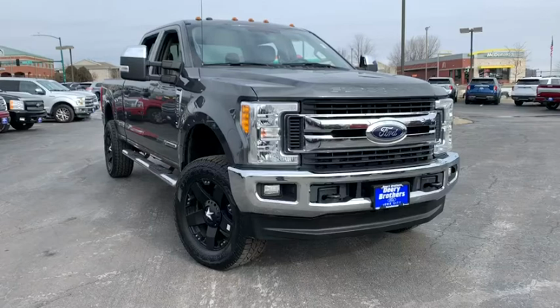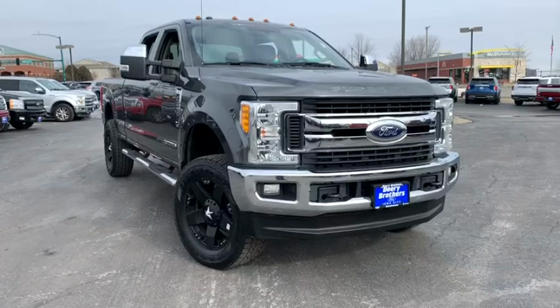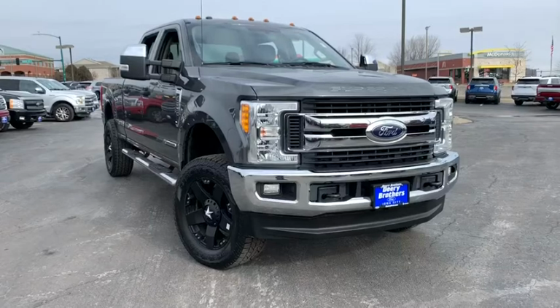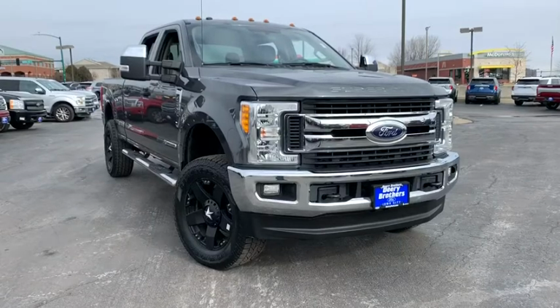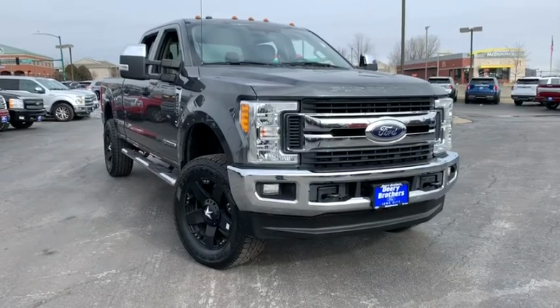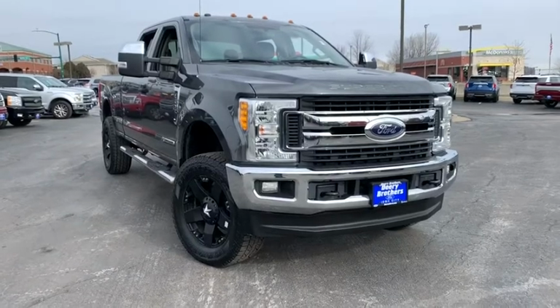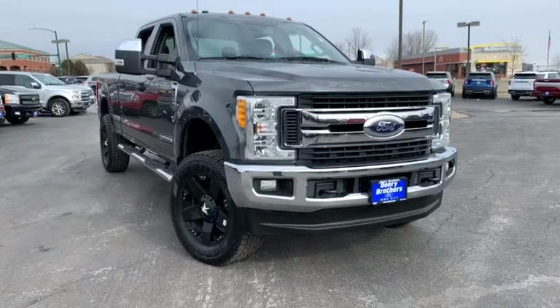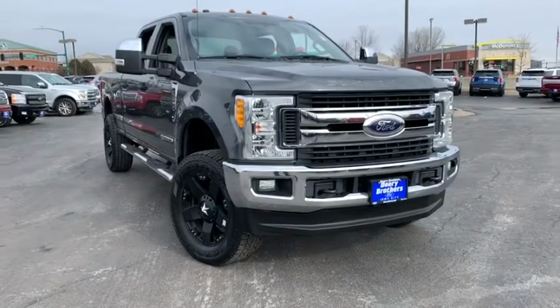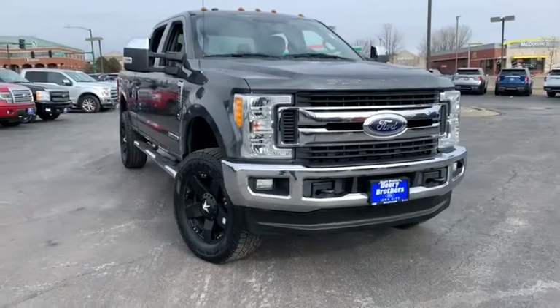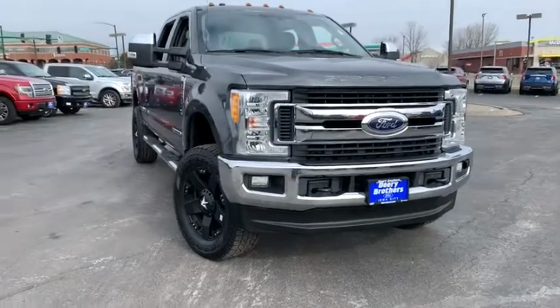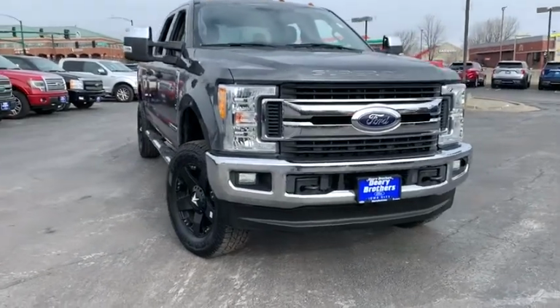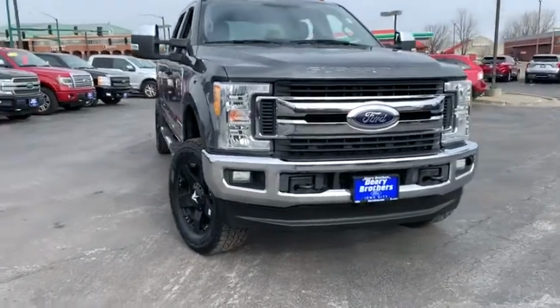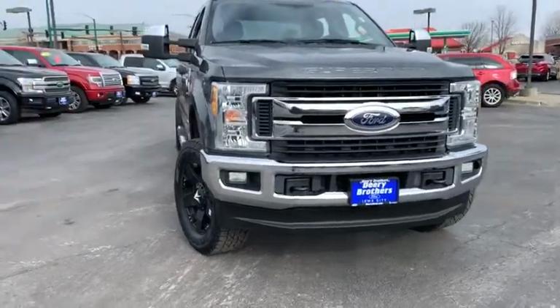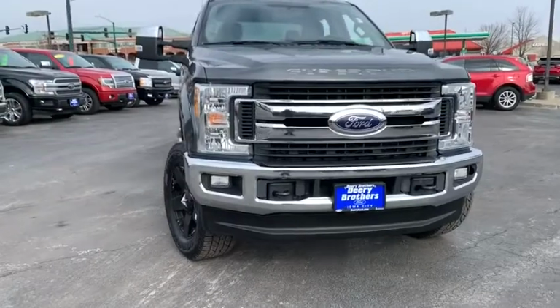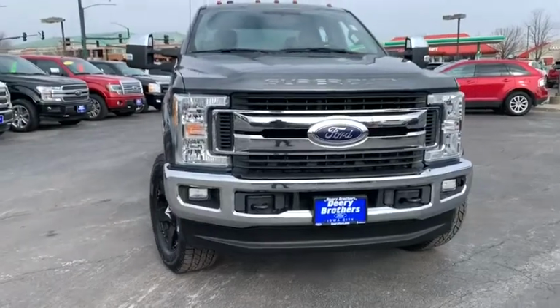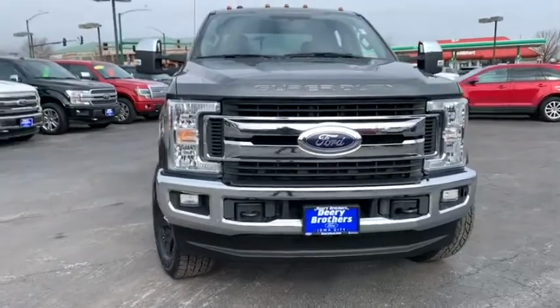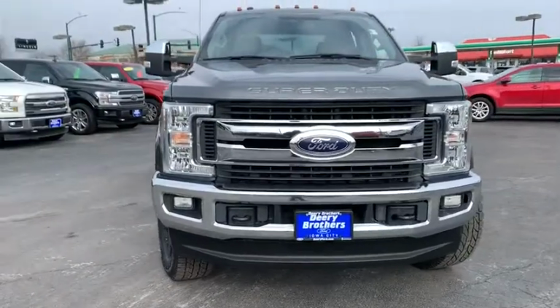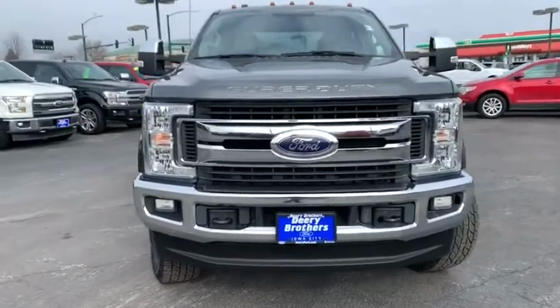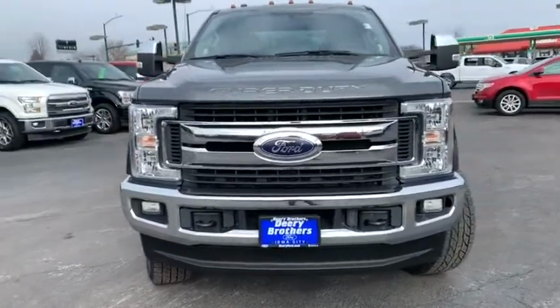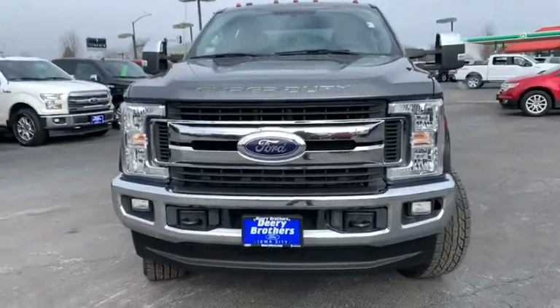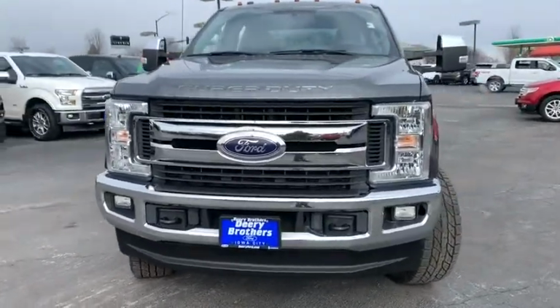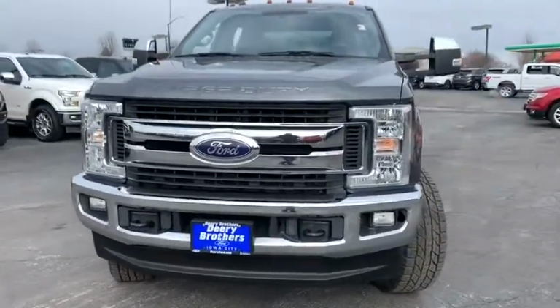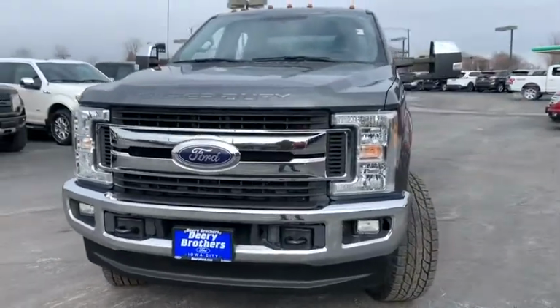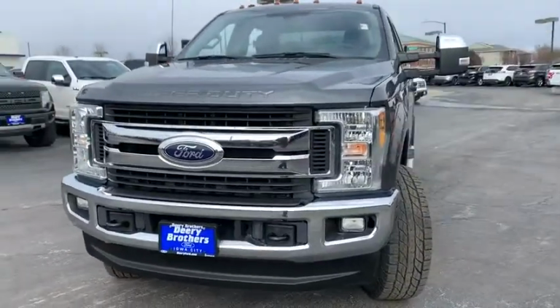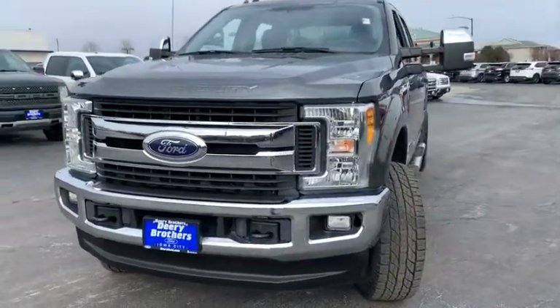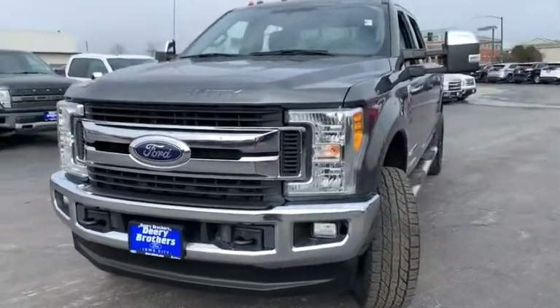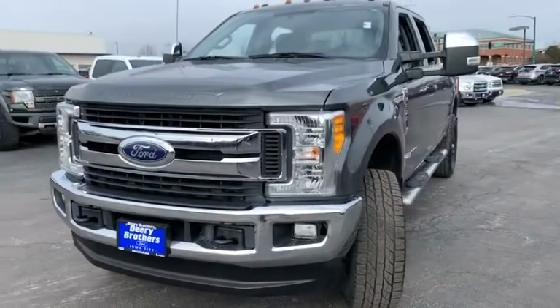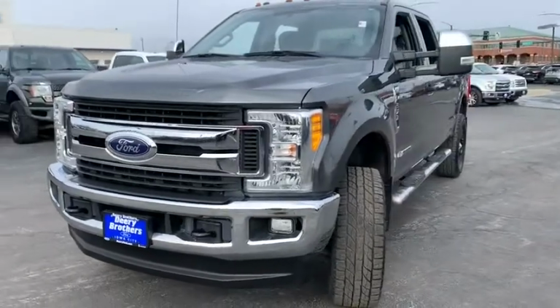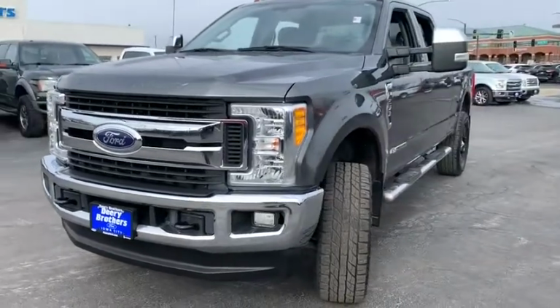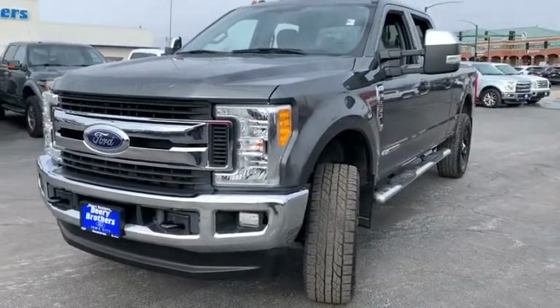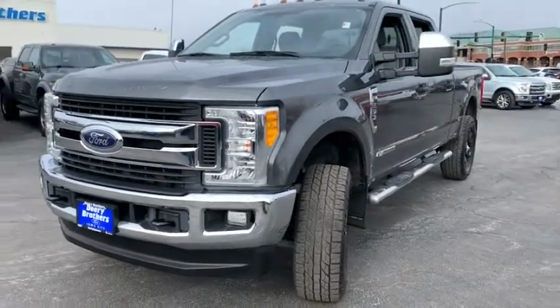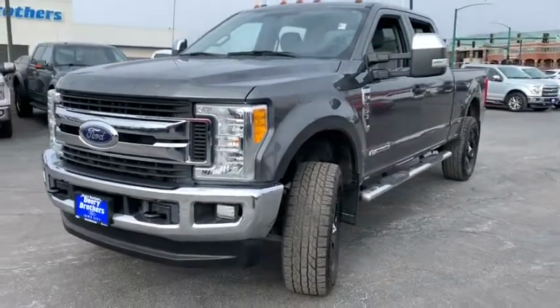We are pleased to show you the 2017 Ford F-250 Super Duty. Head-to-head fuel efficiency, head-to-head towing, head-to-head torque. Ford F-250 Super Duty.